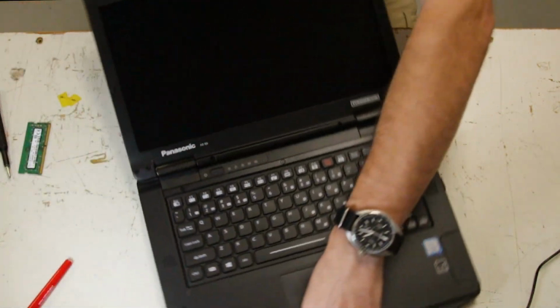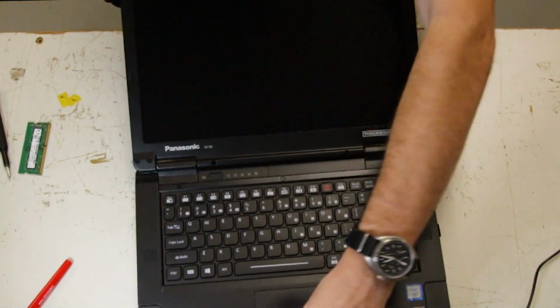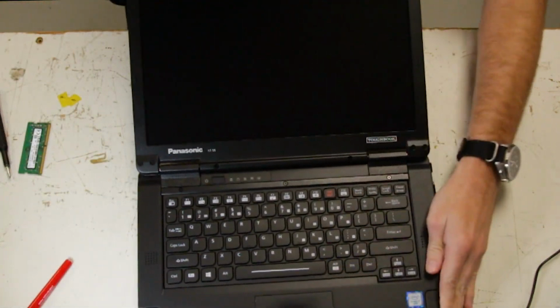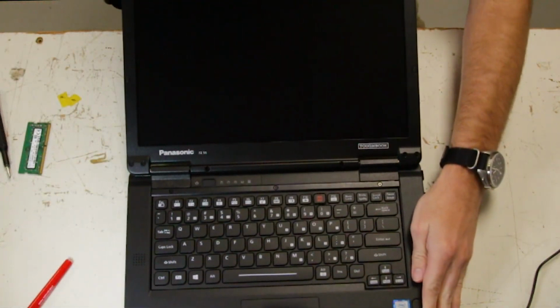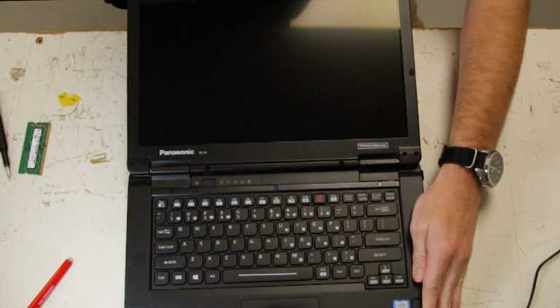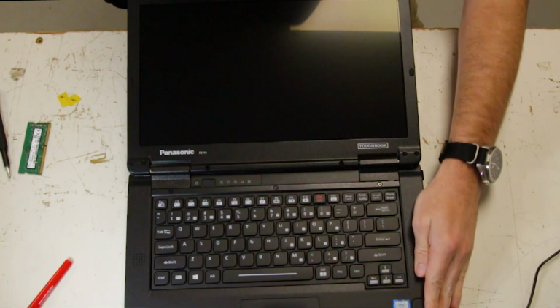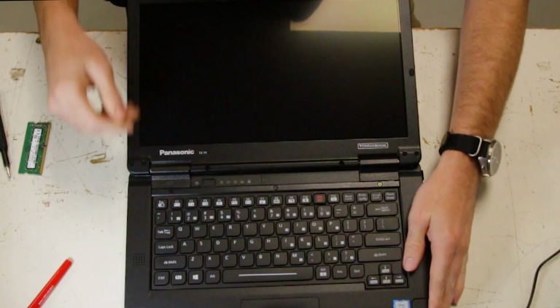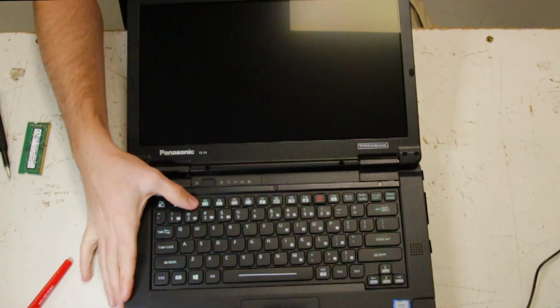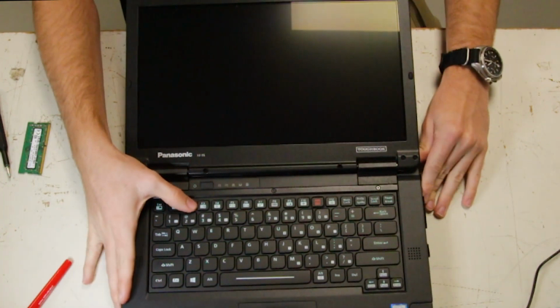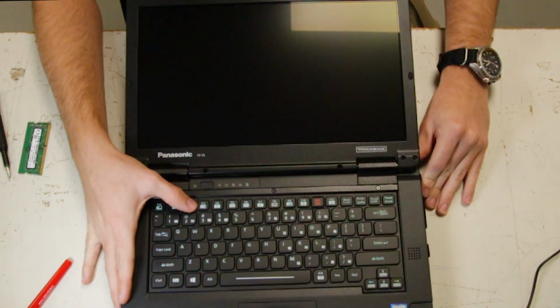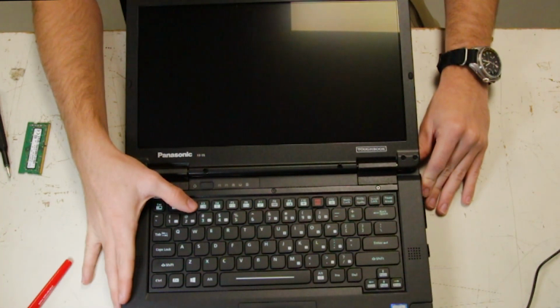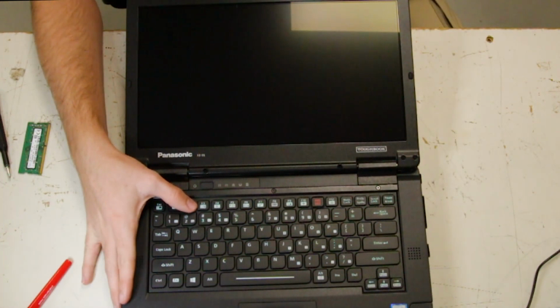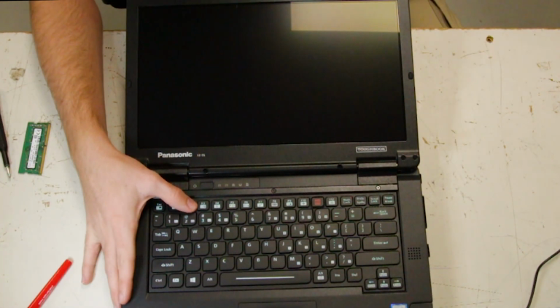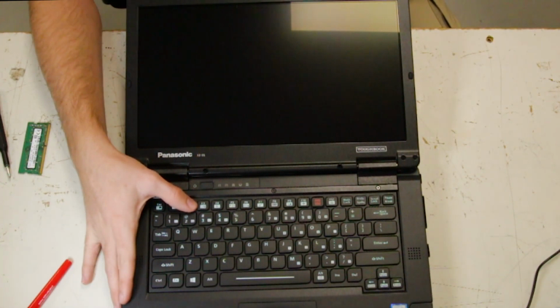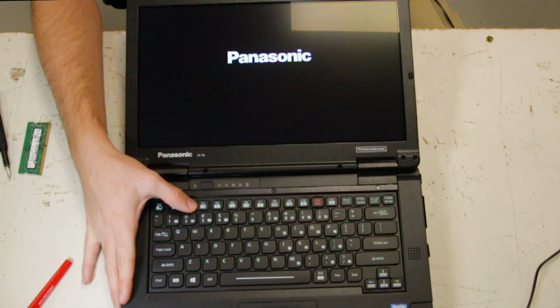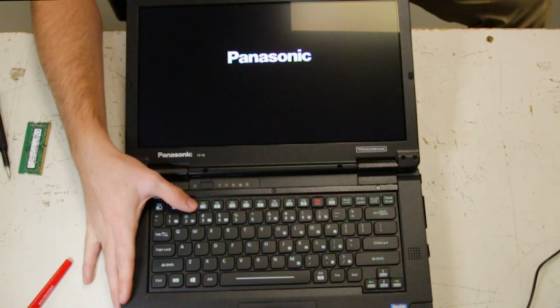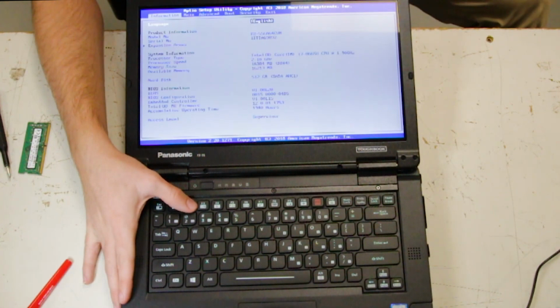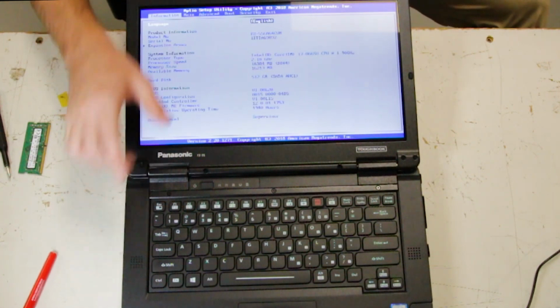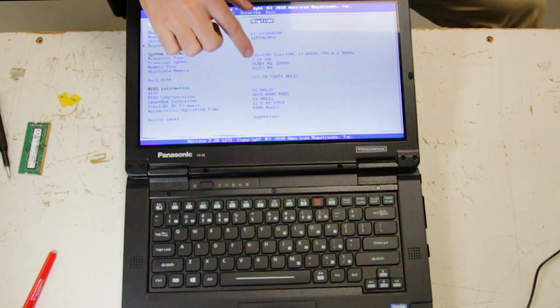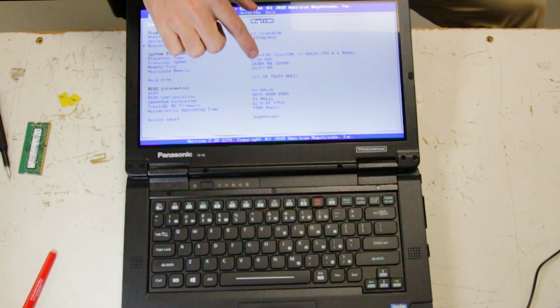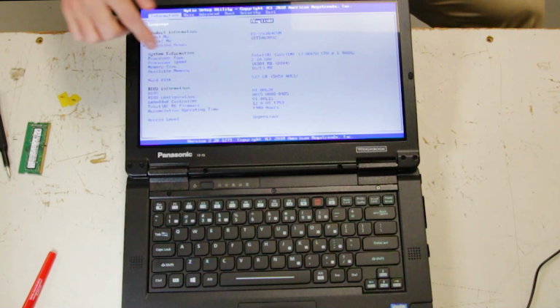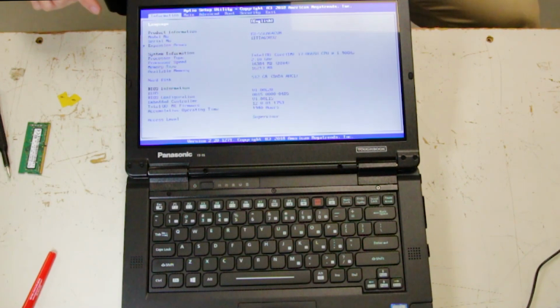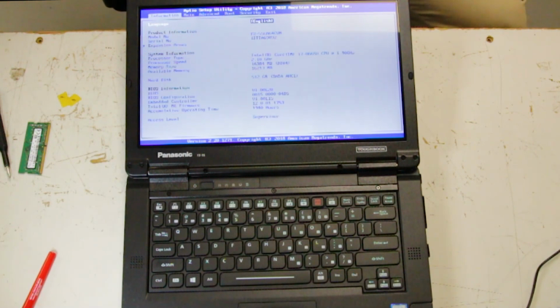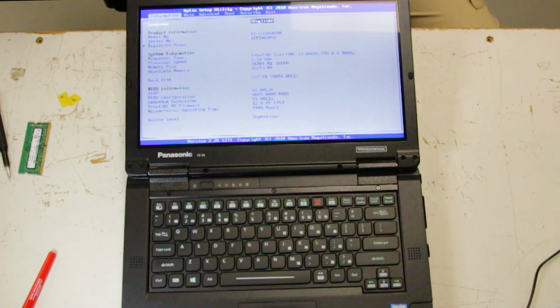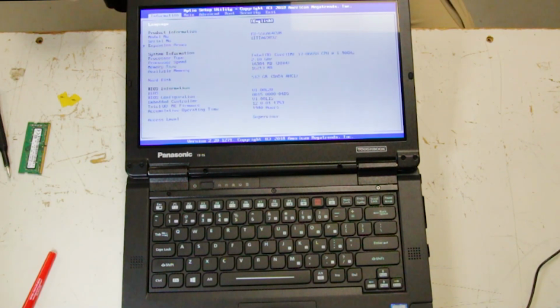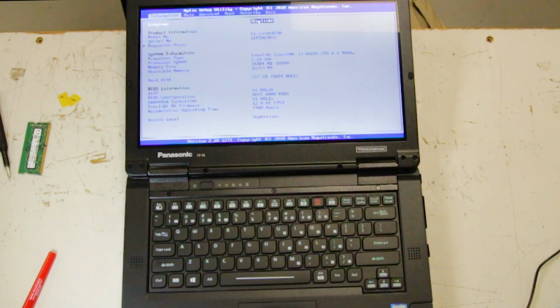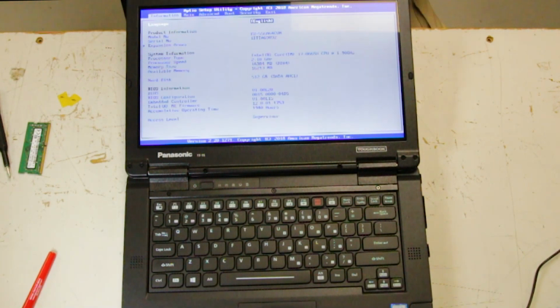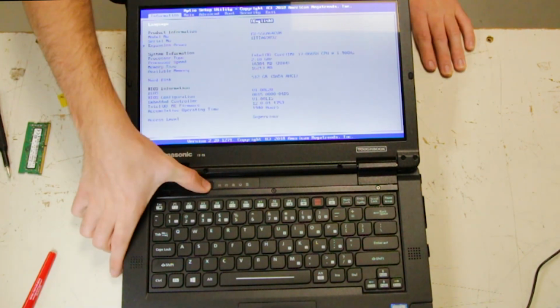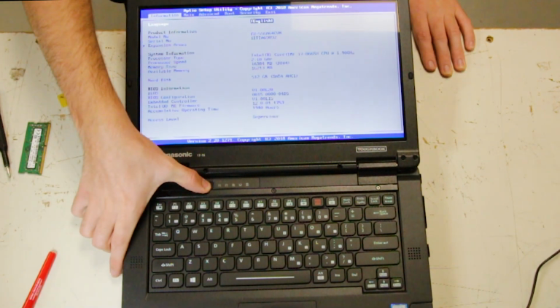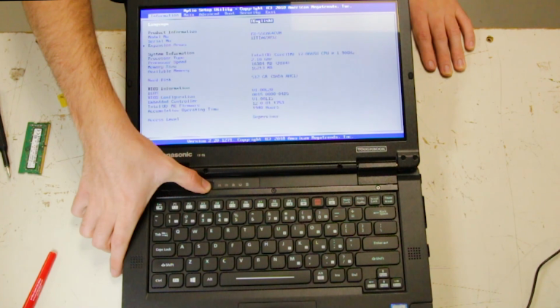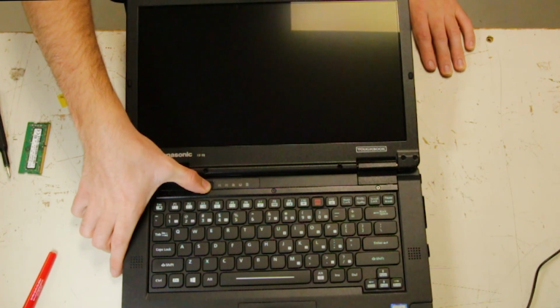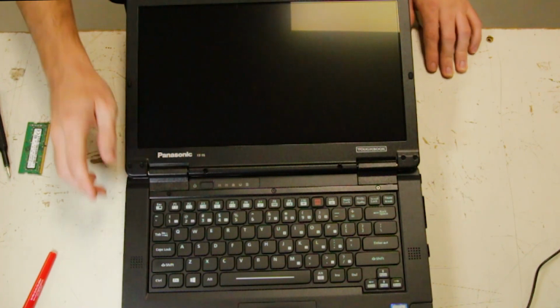I'll go back into BIOS. As you can see, now it's 16 gigs. So you're all good.